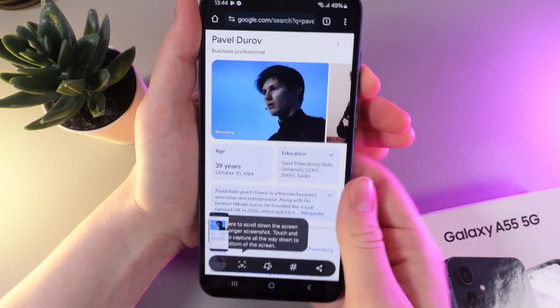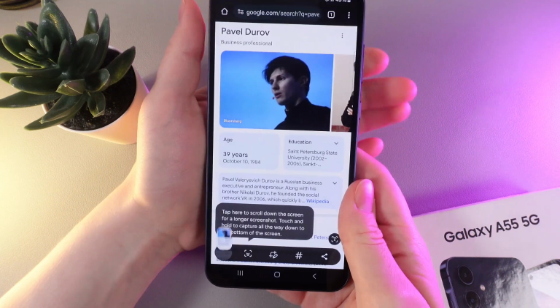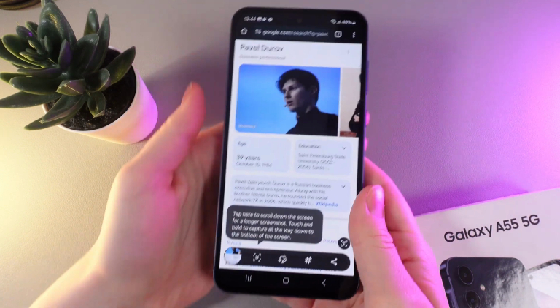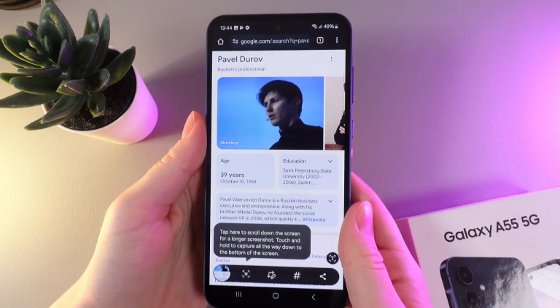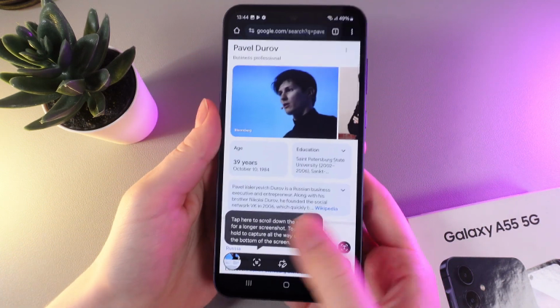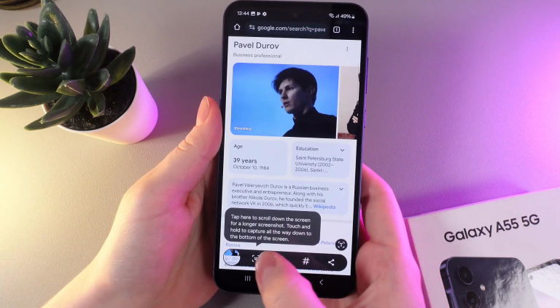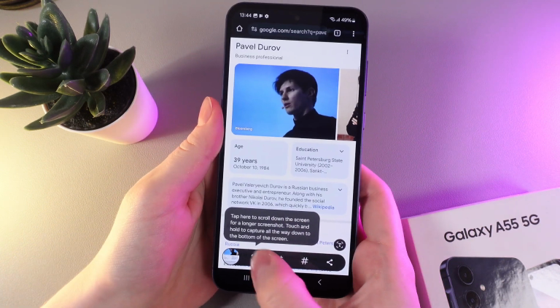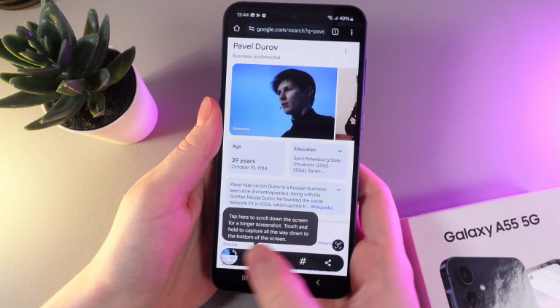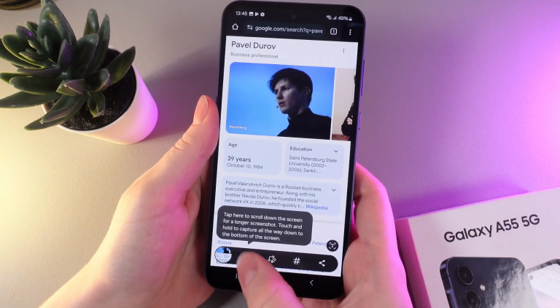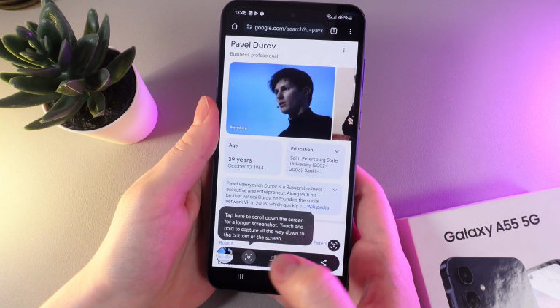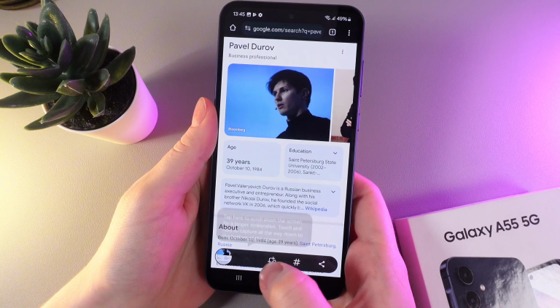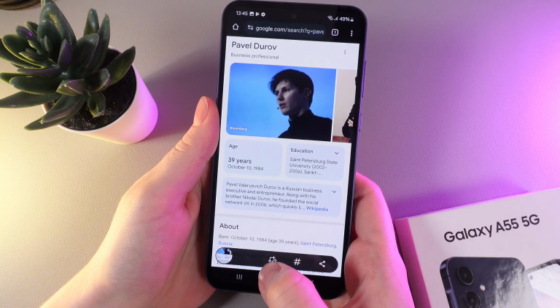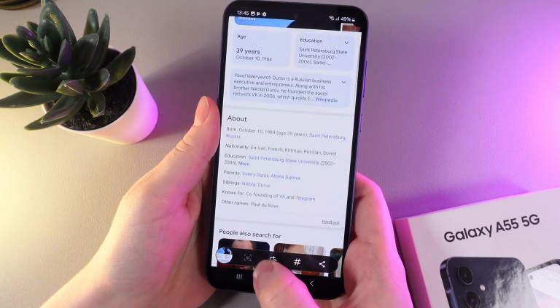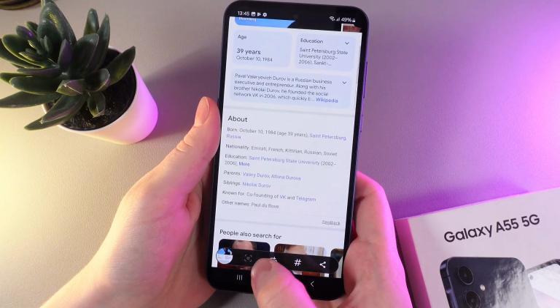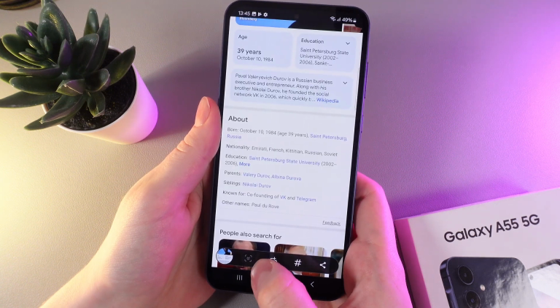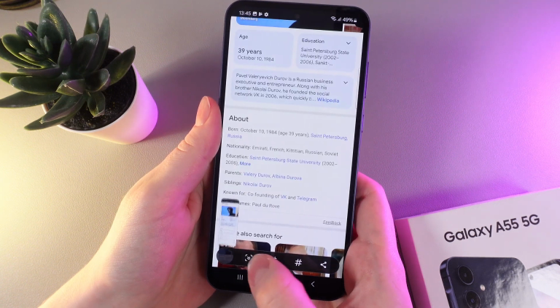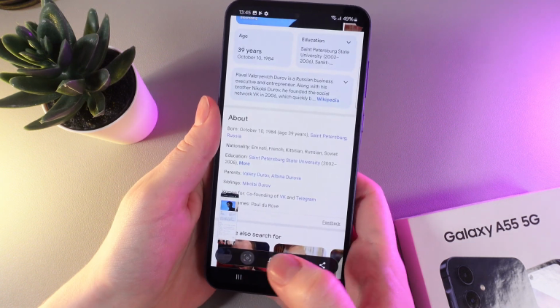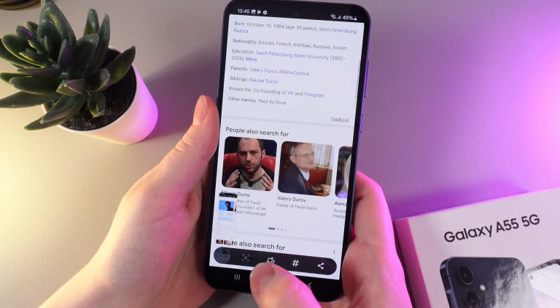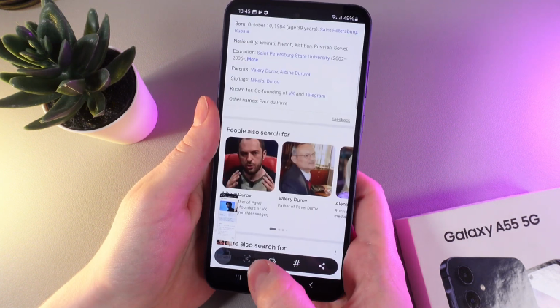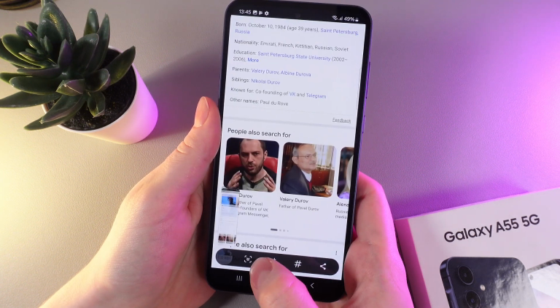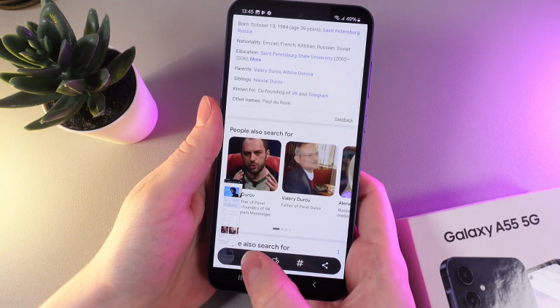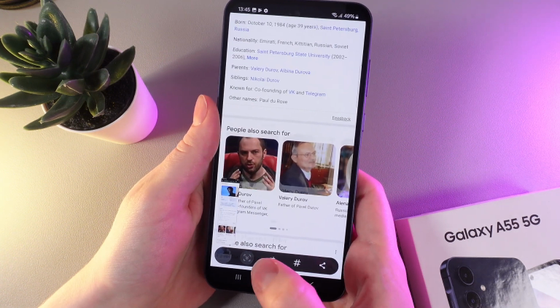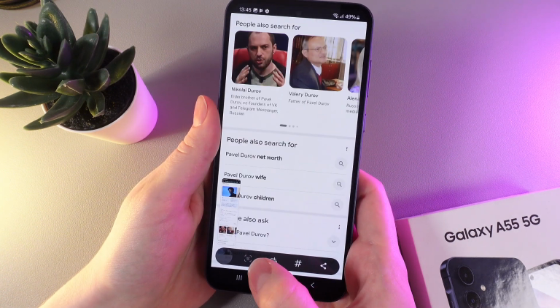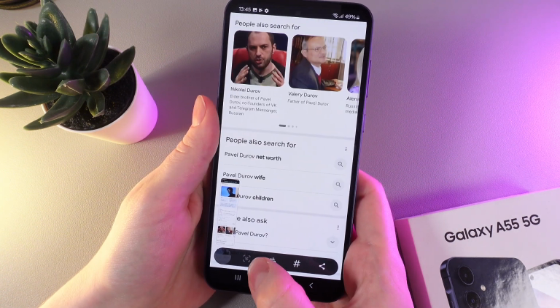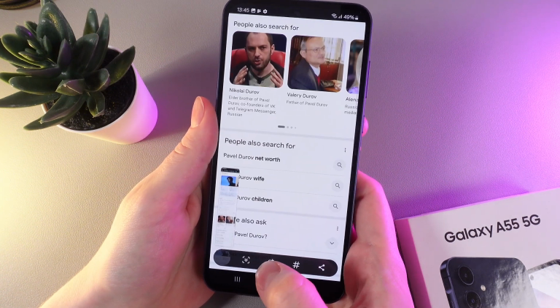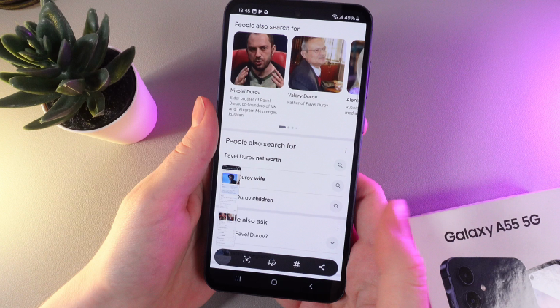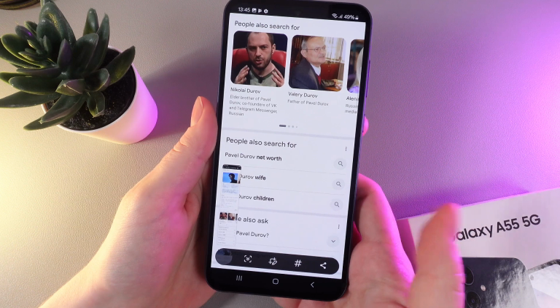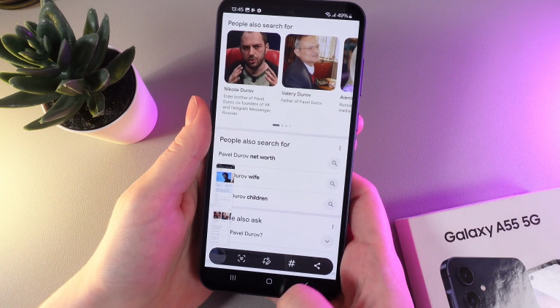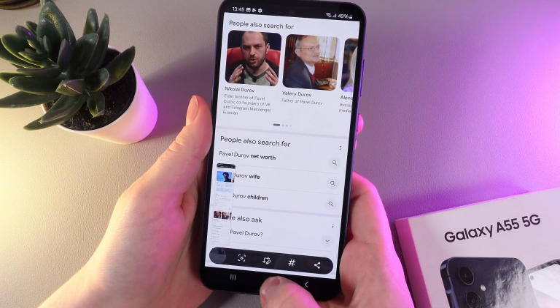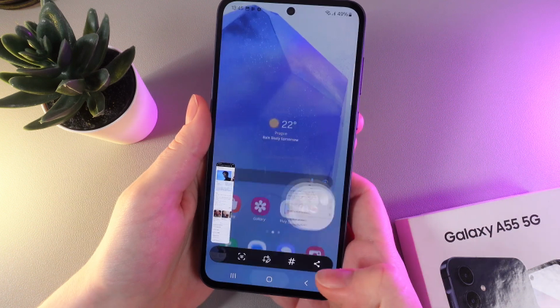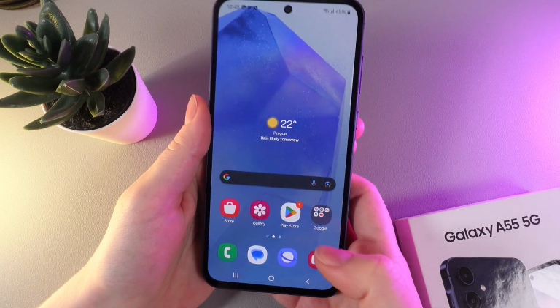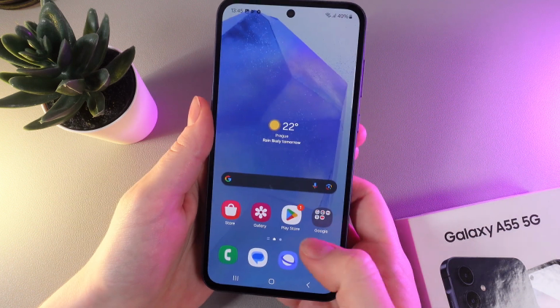Now we would need to continue clicking on this icon, as you can see, to make a scrolling screenshot. You can click as much as you want so you can capture everything that you need. I will leave it like this and then click home.